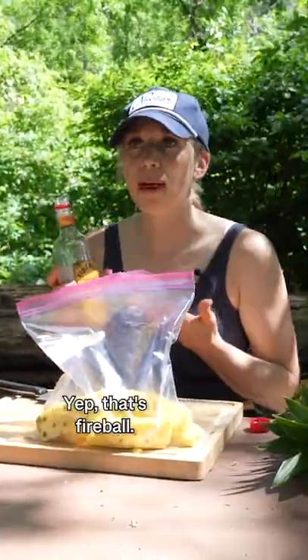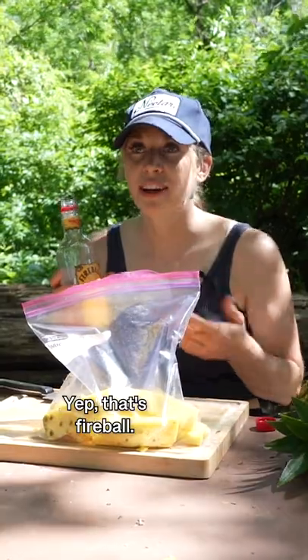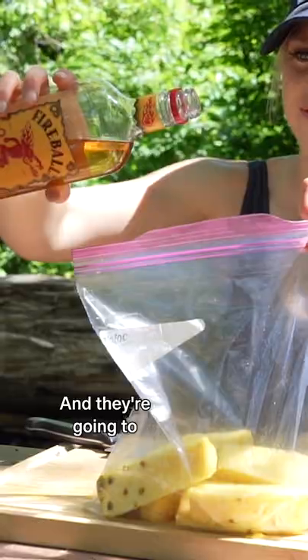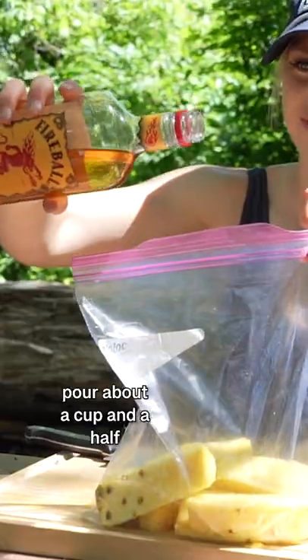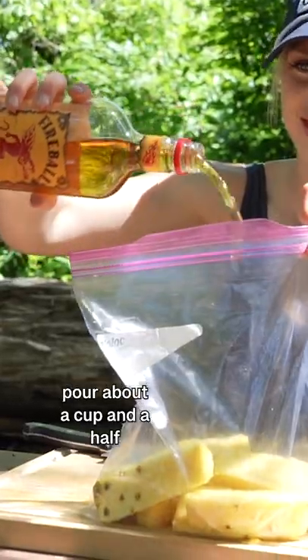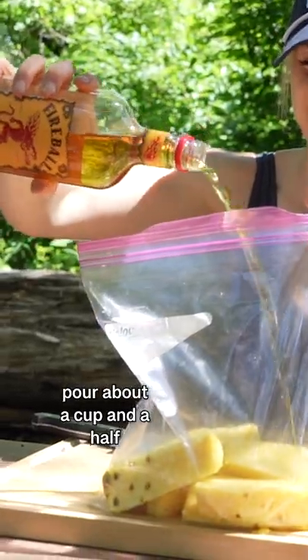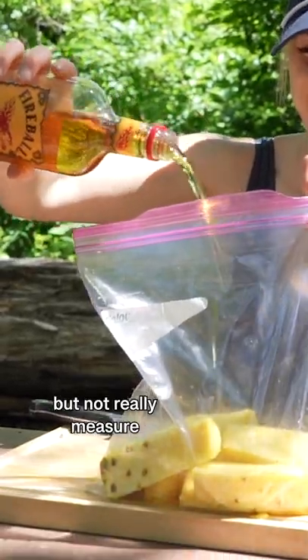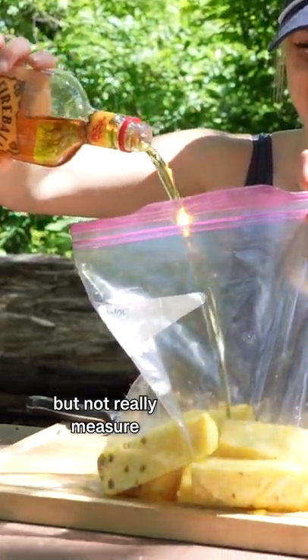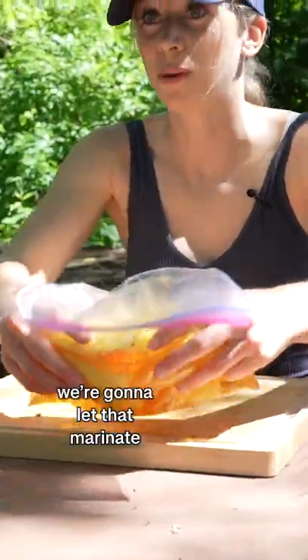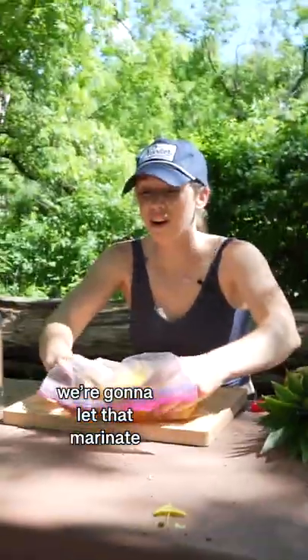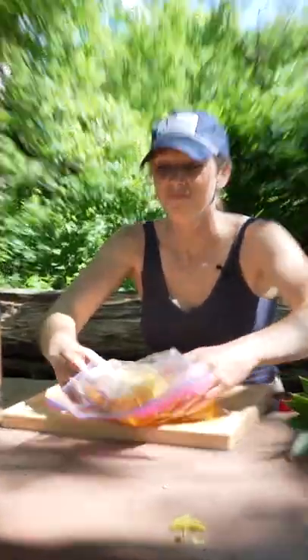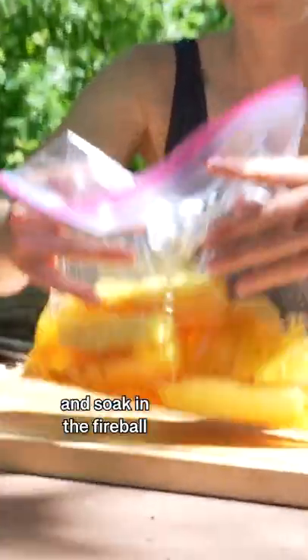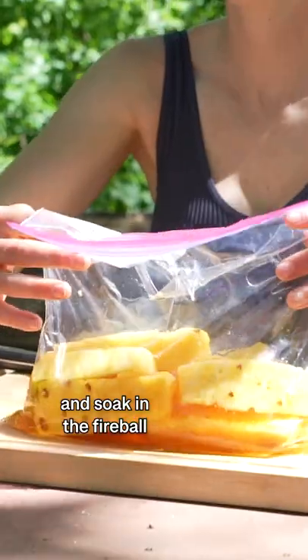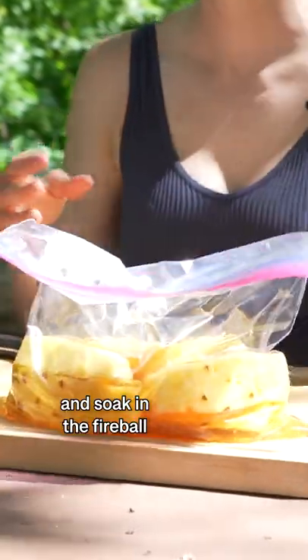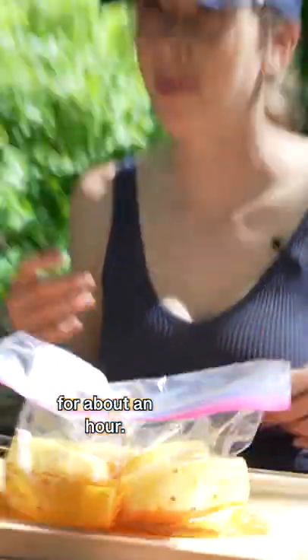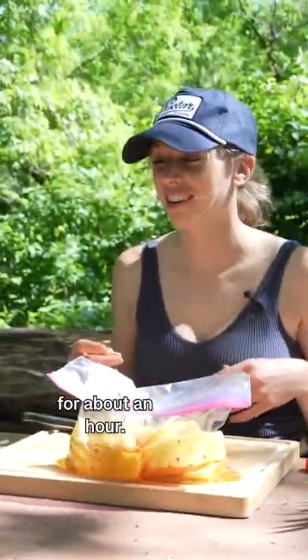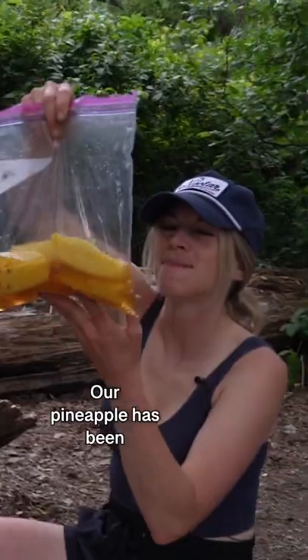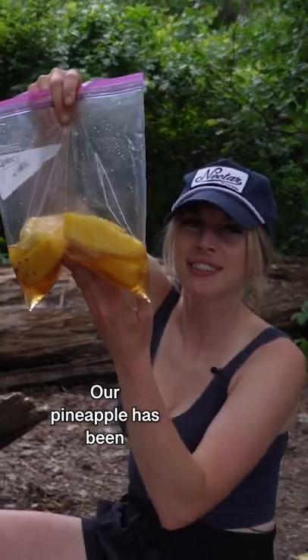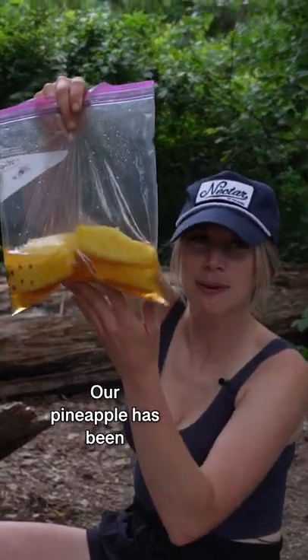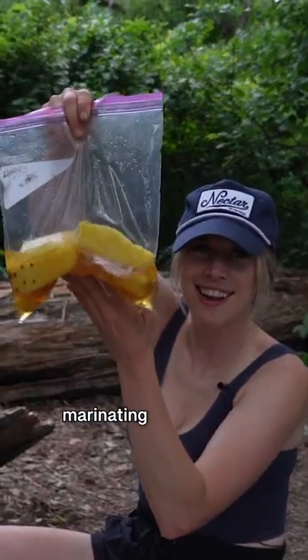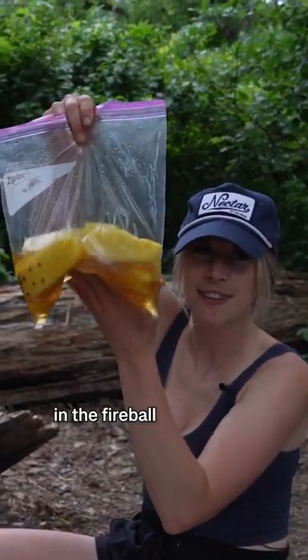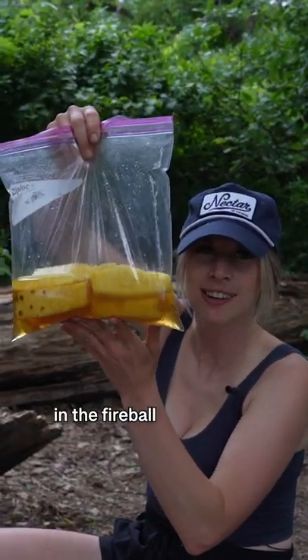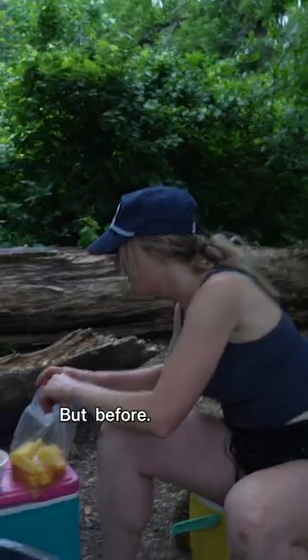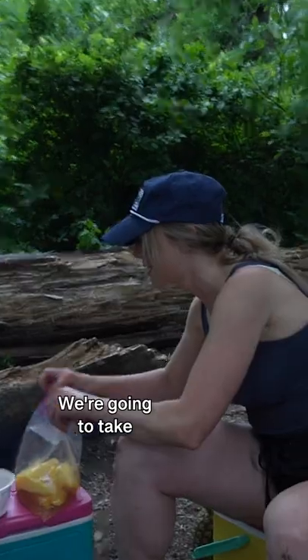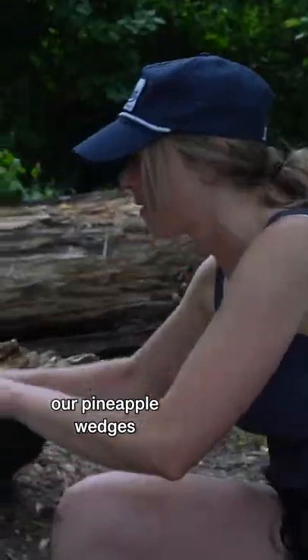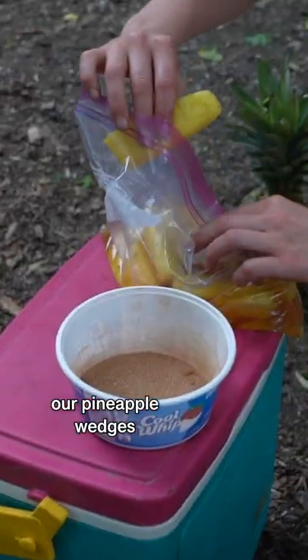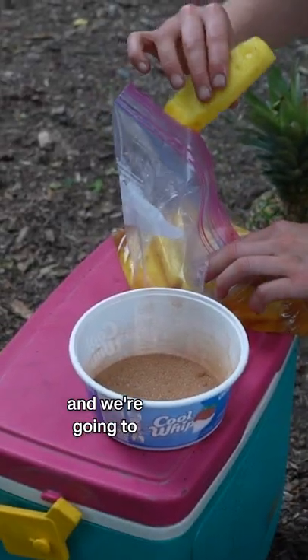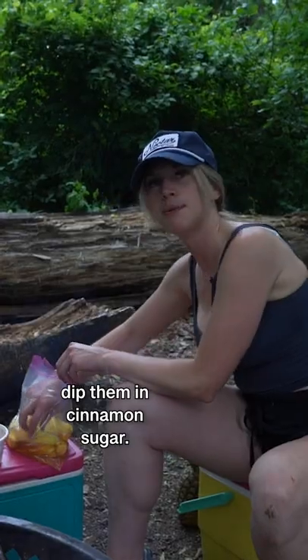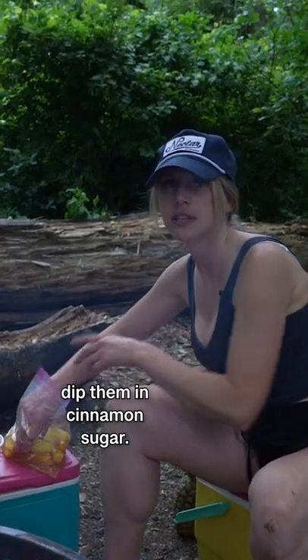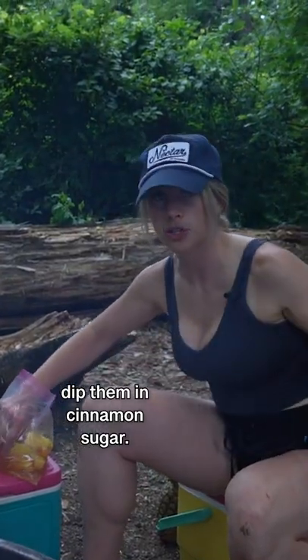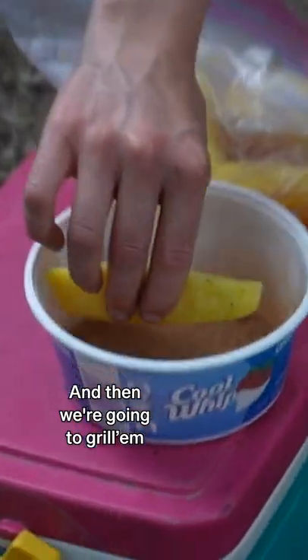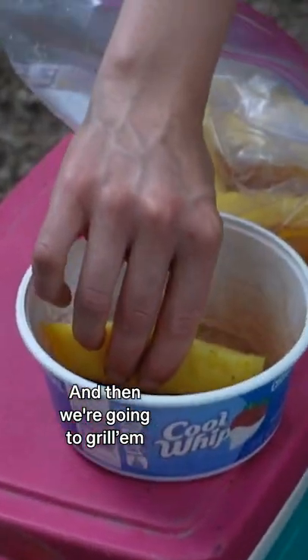Yep, that's Fireball. We're going to pour about a cup and a half, but don't really measure. We're going to let that marinate and soak in the Fireball for about an hour. Our pineapple has been marinating in the Fireball, but before grilling, we're going to take our pineapple wedges and dip them in cinnamon sugar, and then we're going to grill them.